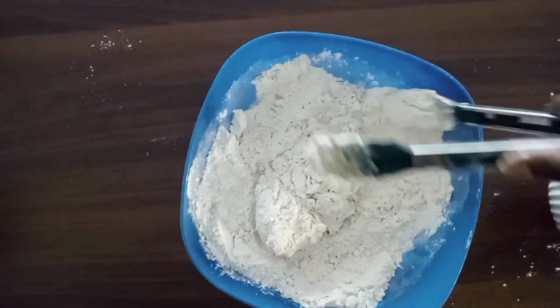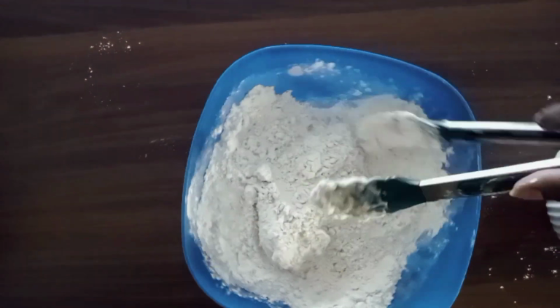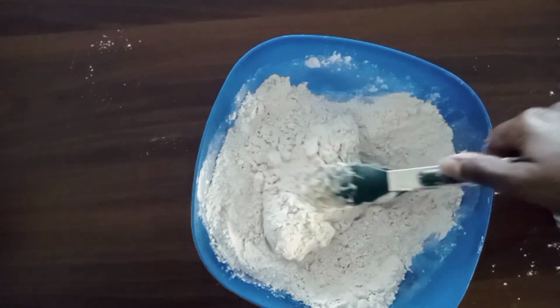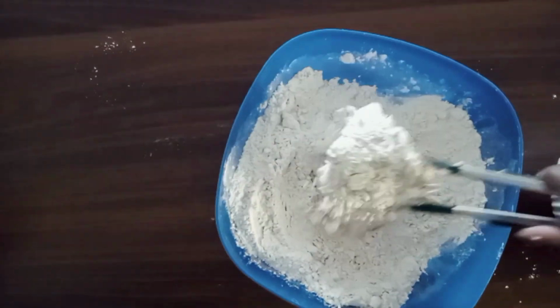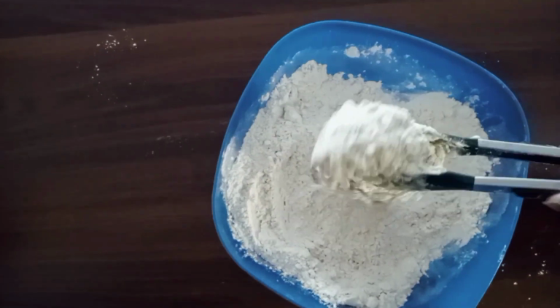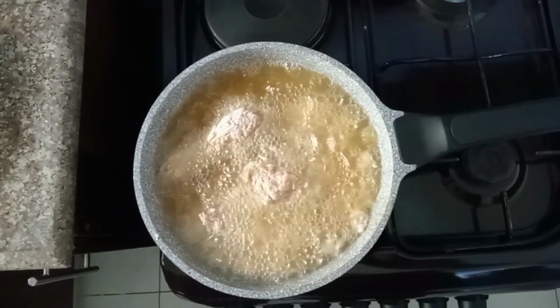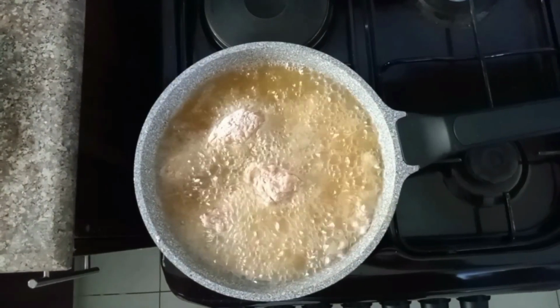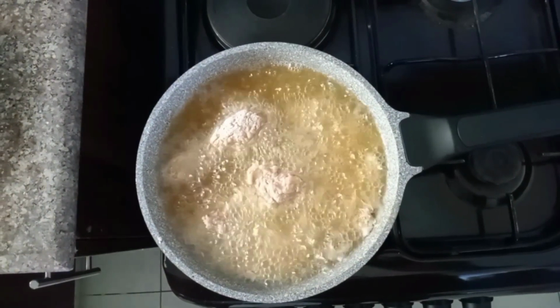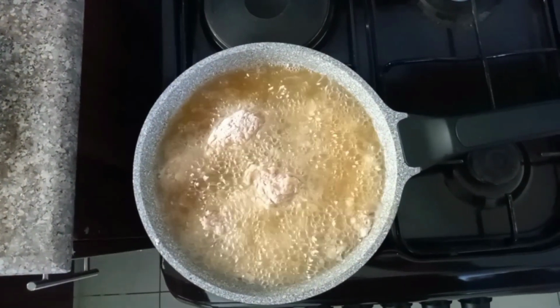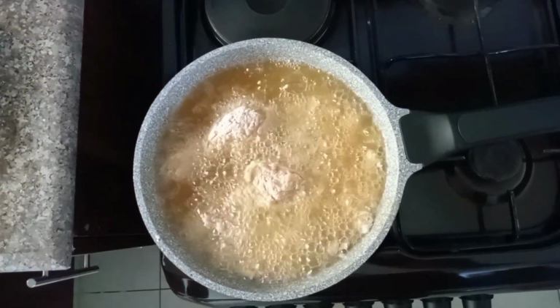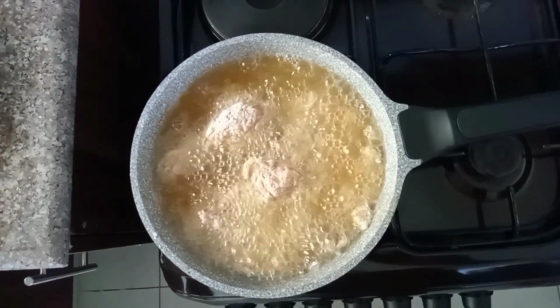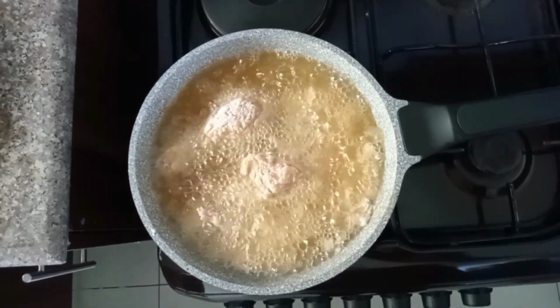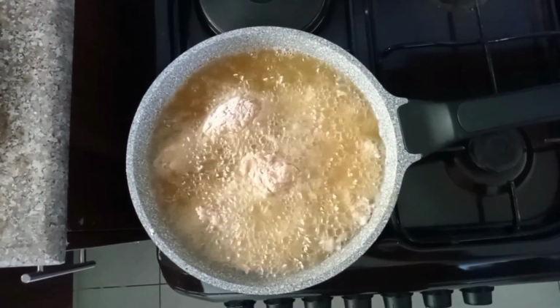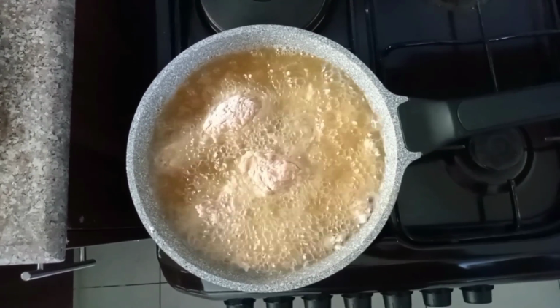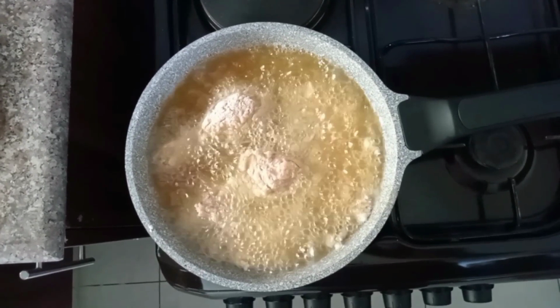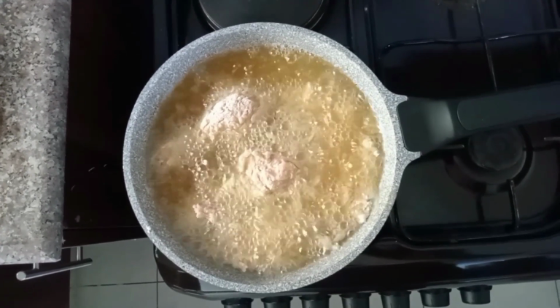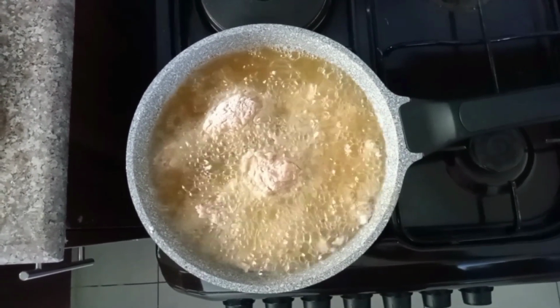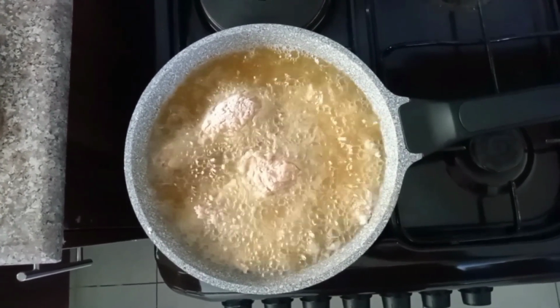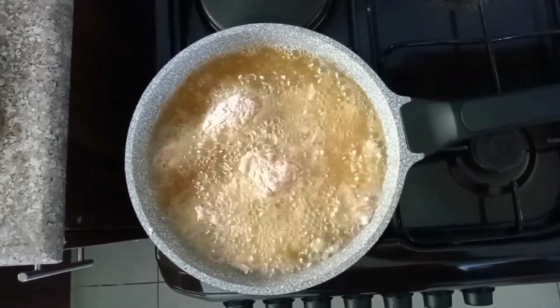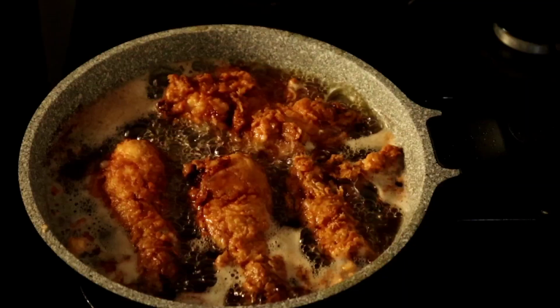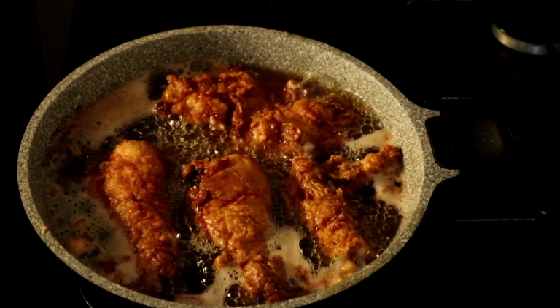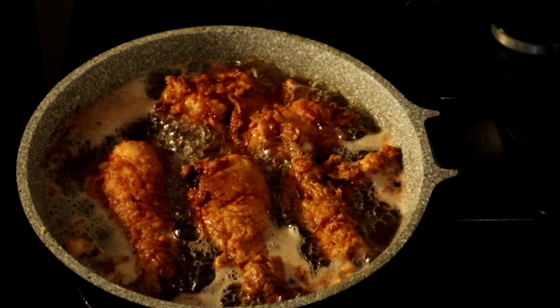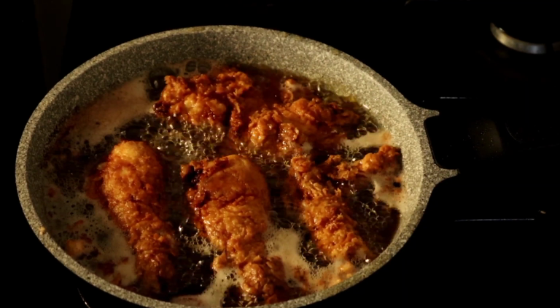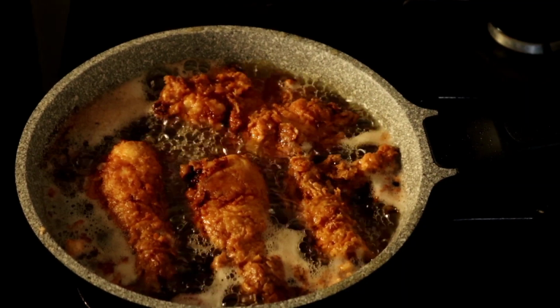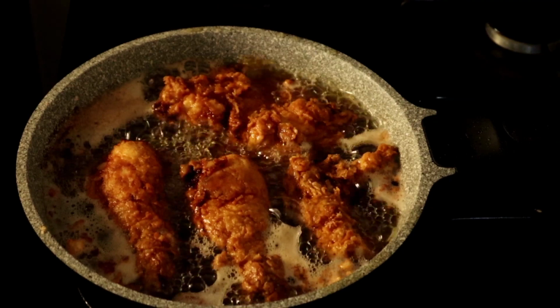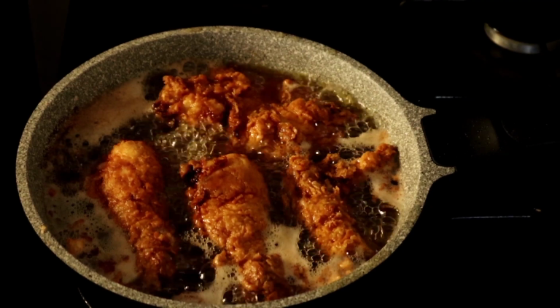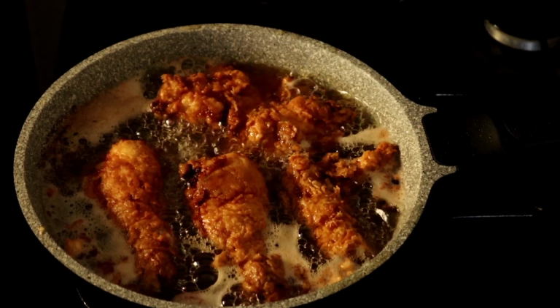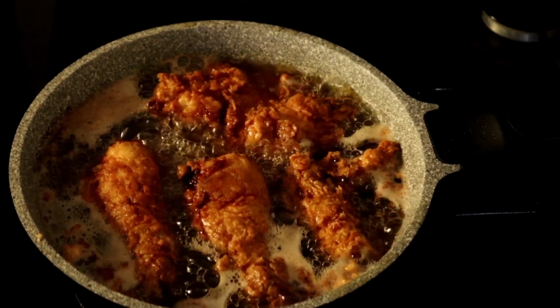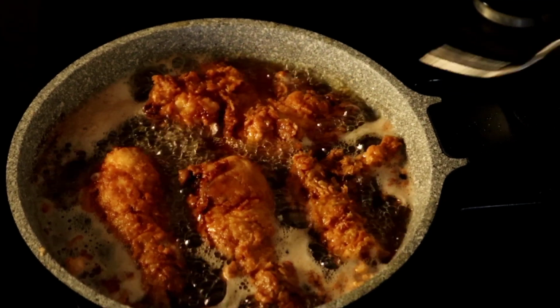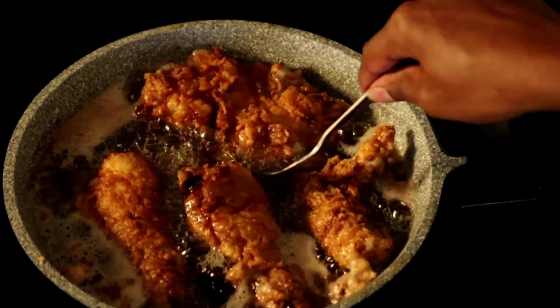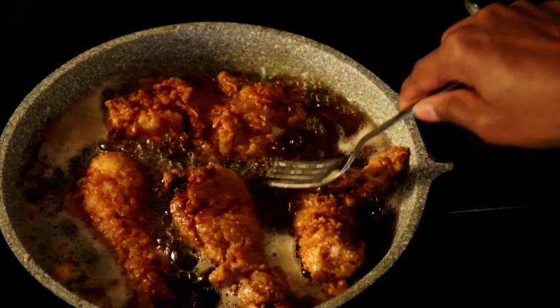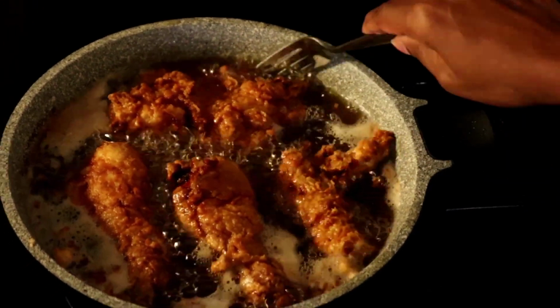We are going to heat our oil to medium heat and then we are going to drop our pieces of chicken slowly into the hot oil for them to cook. Cook them until they are golden brown on each side. Make sure to cook on medium heat.